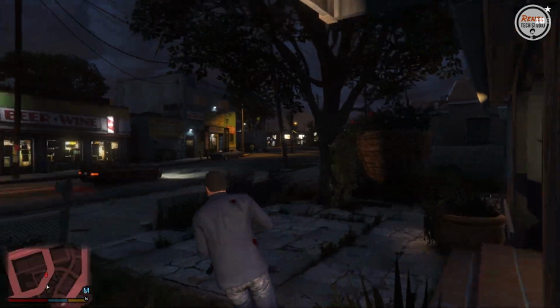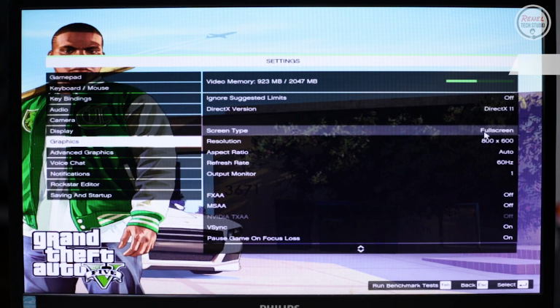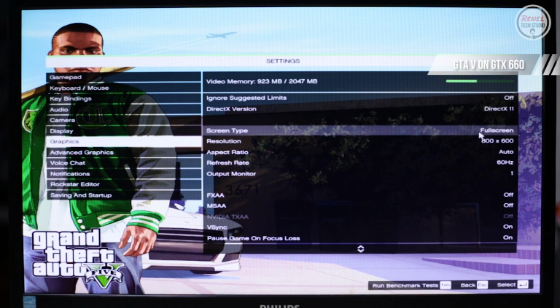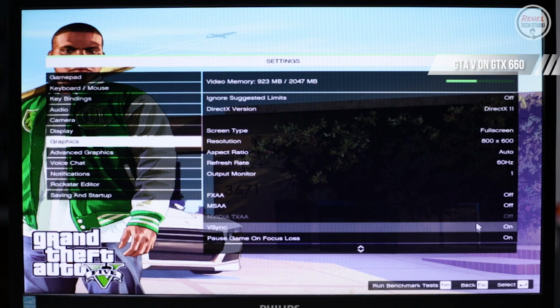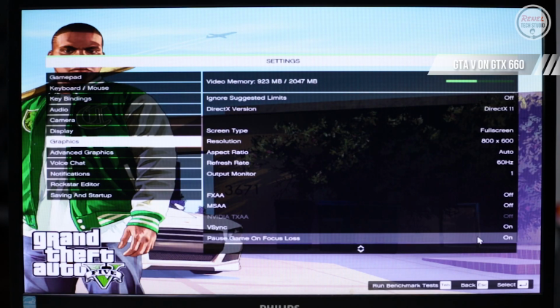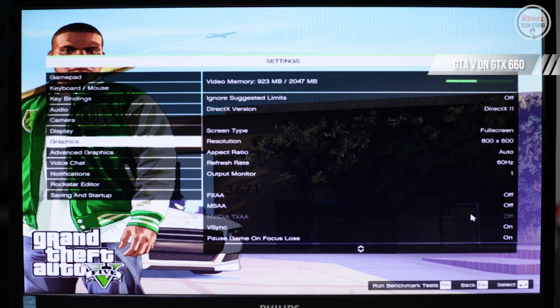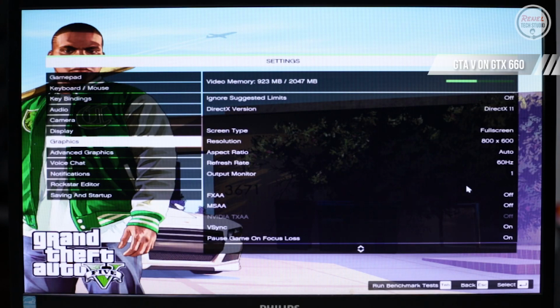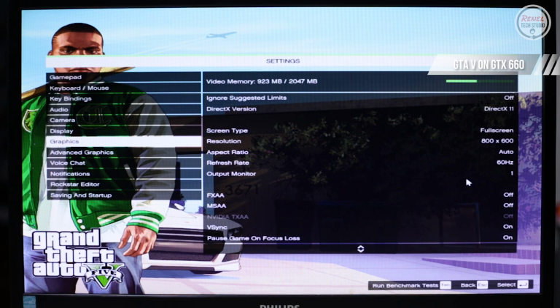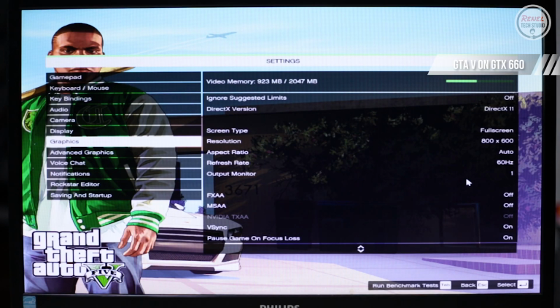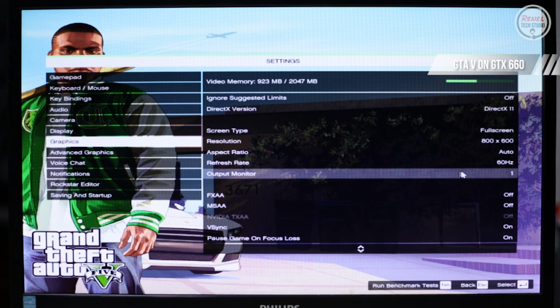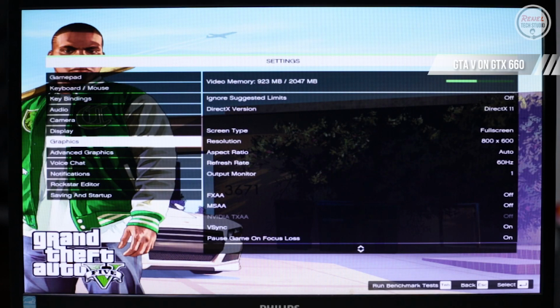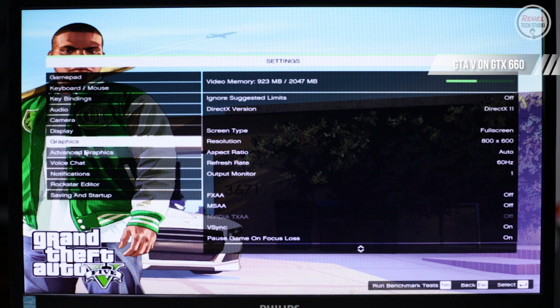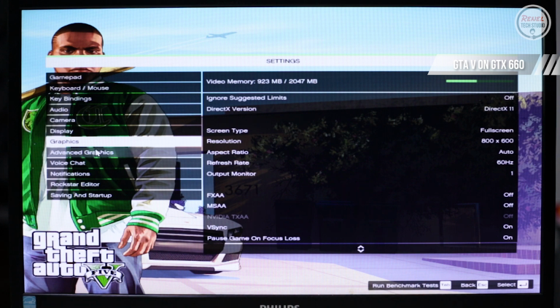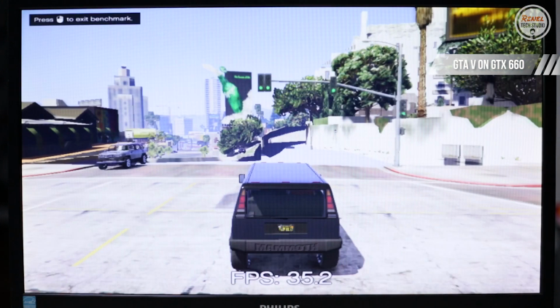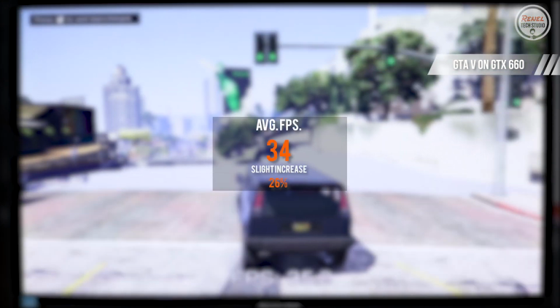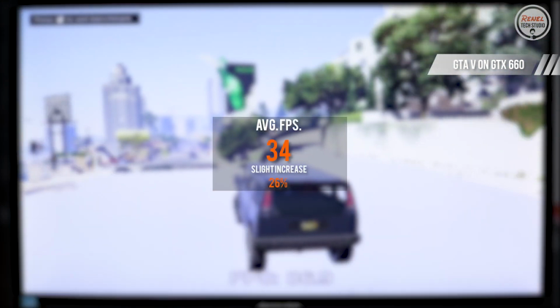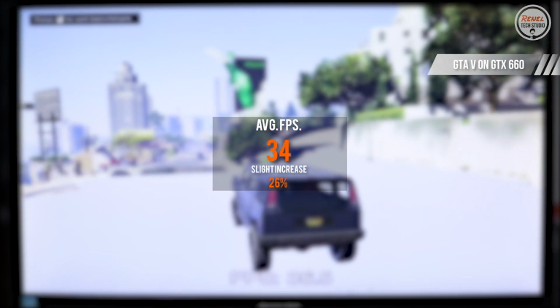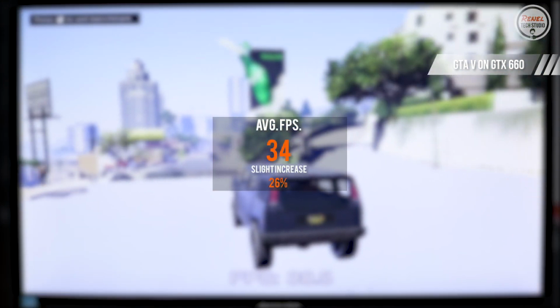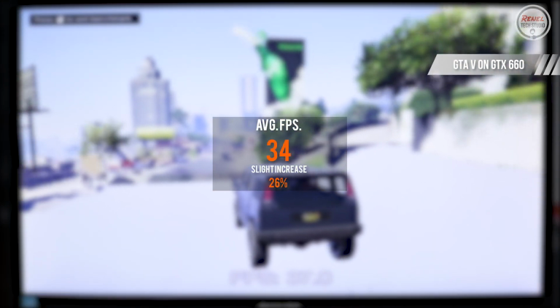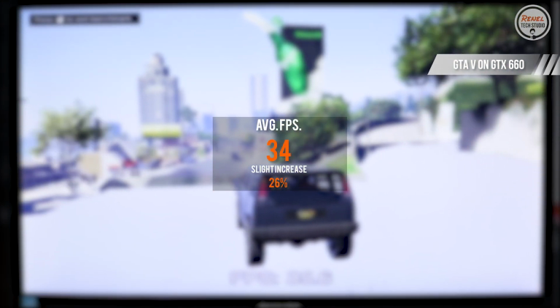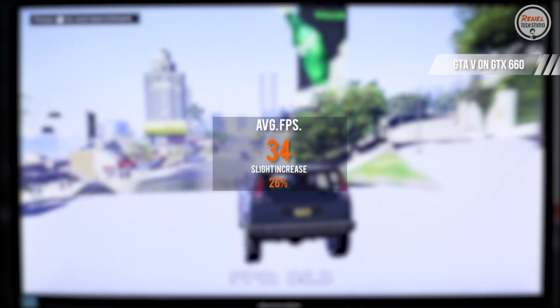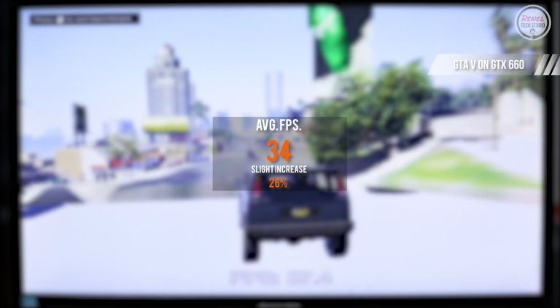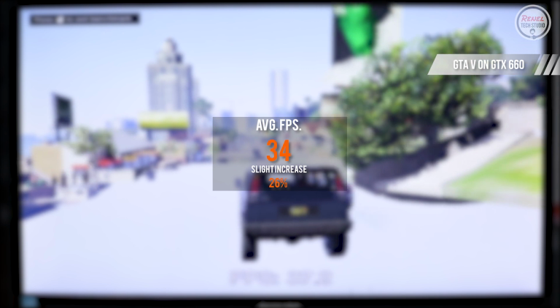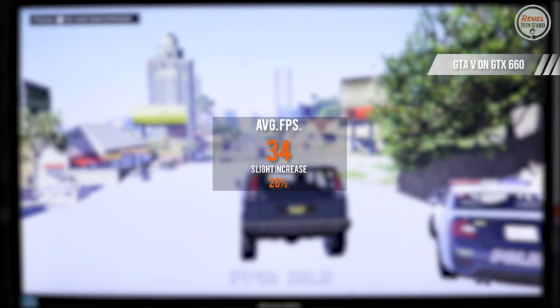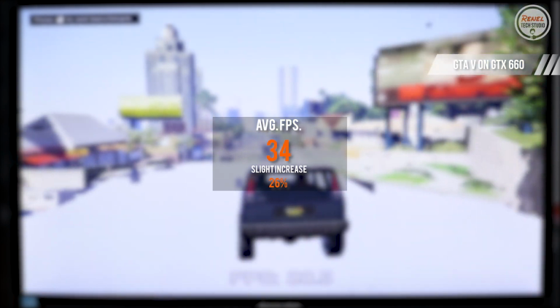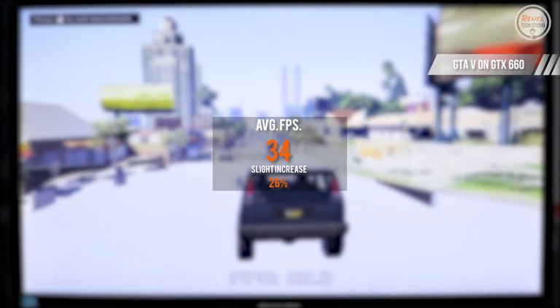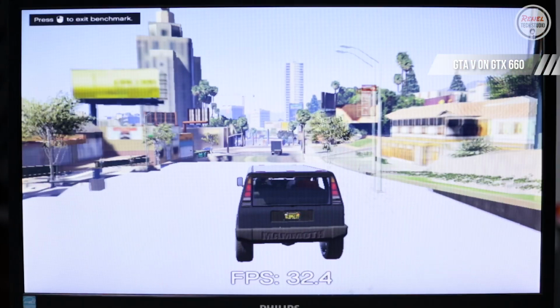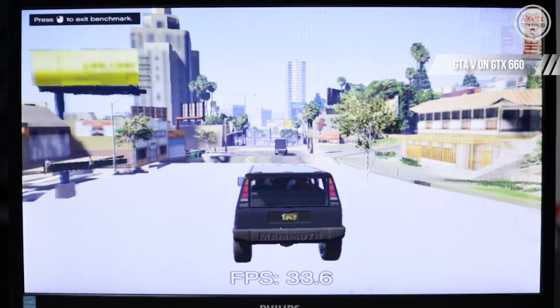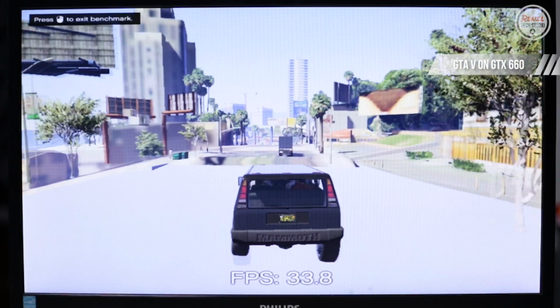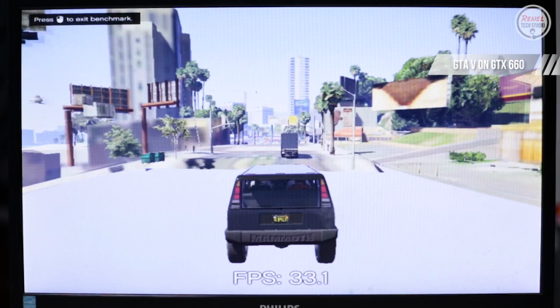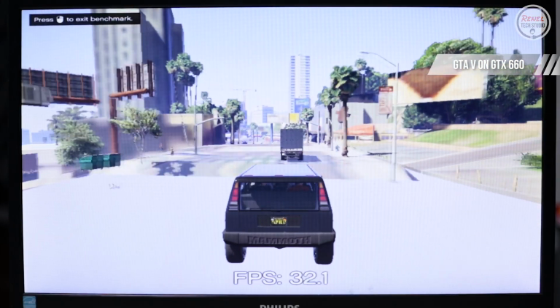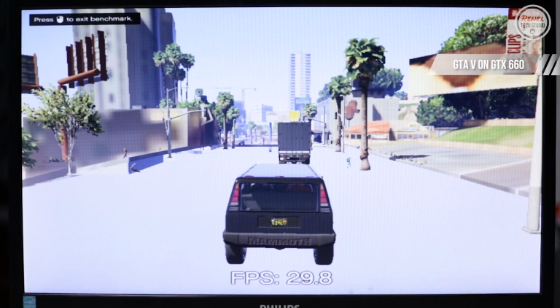On GTA 5, still at 800x600 with FXAA and MSAA off, the average FPS is 34 — a slight increase of 26%.